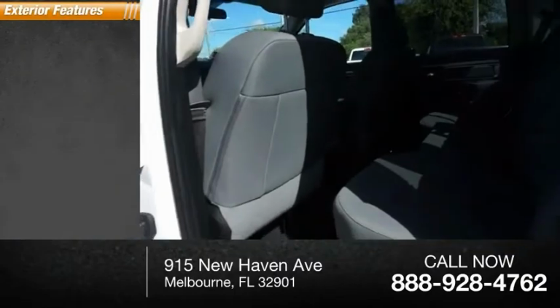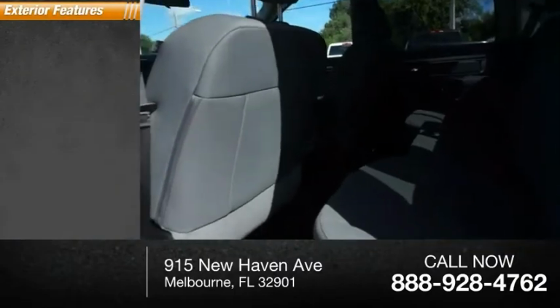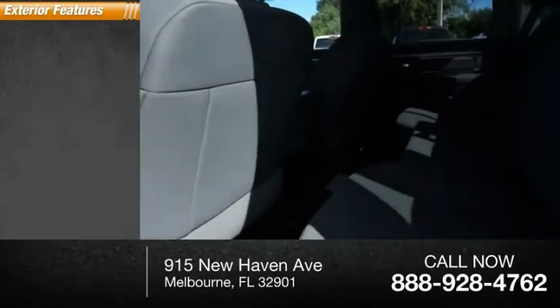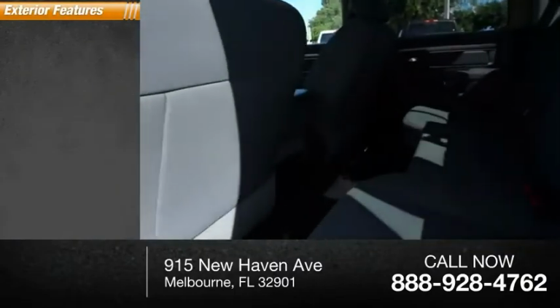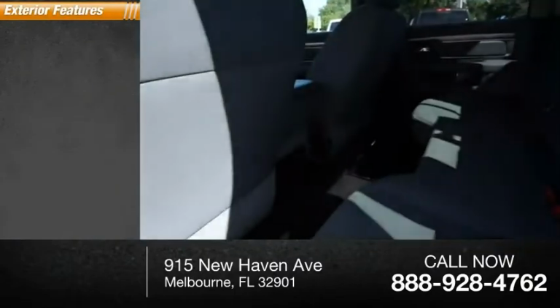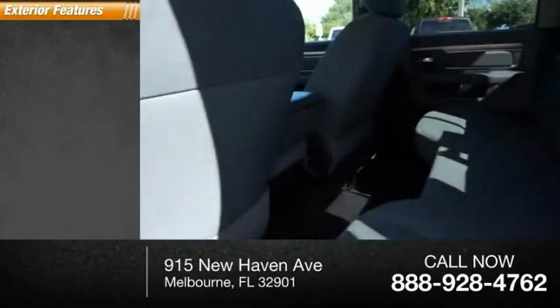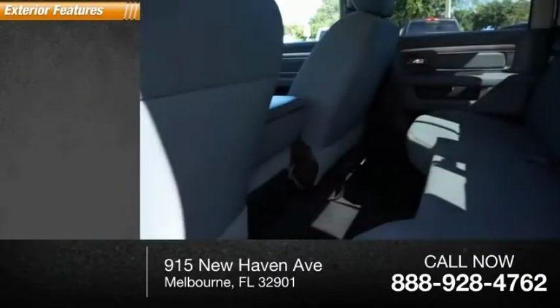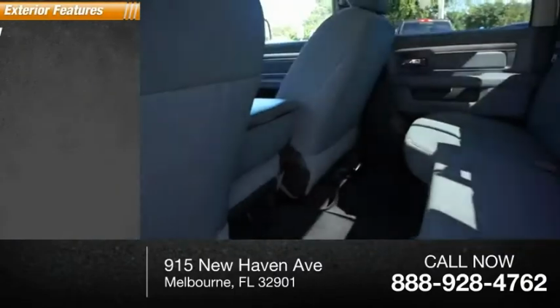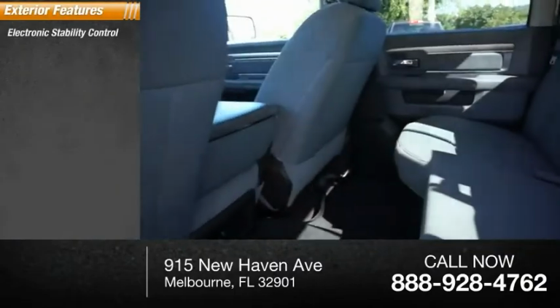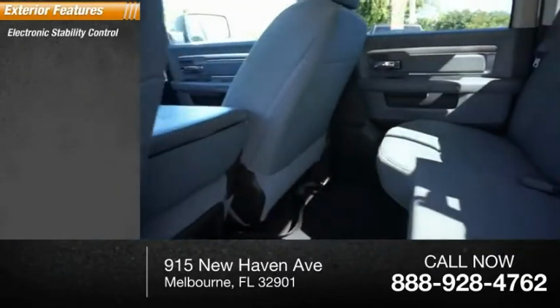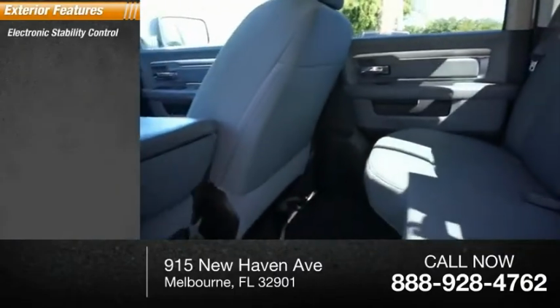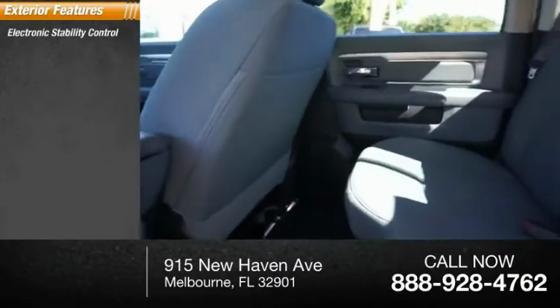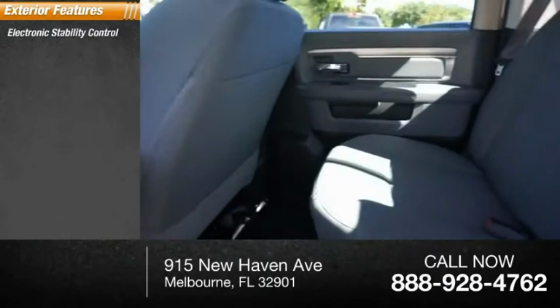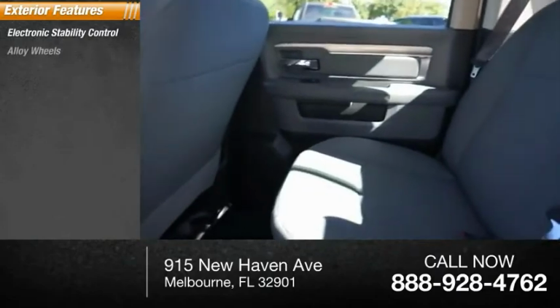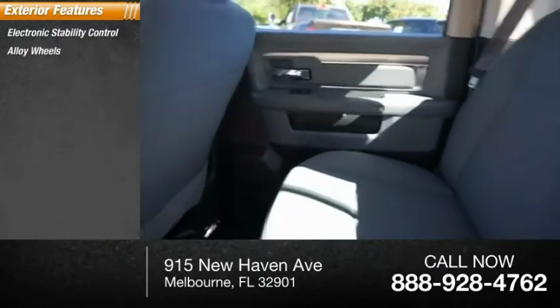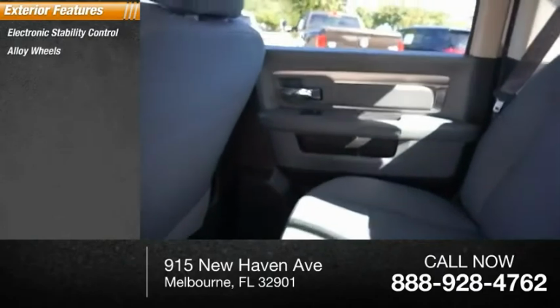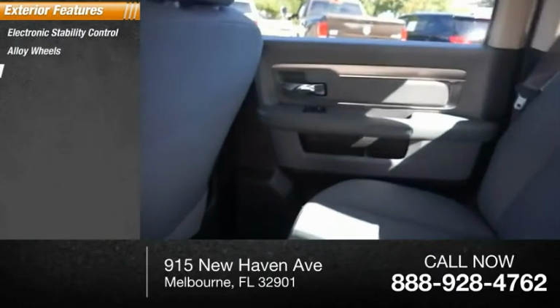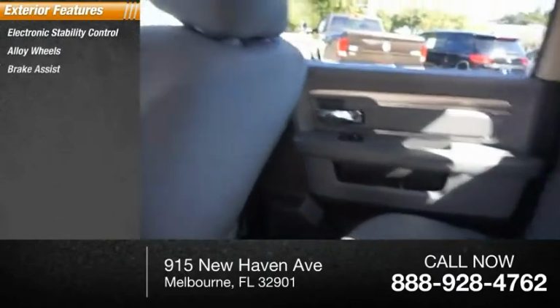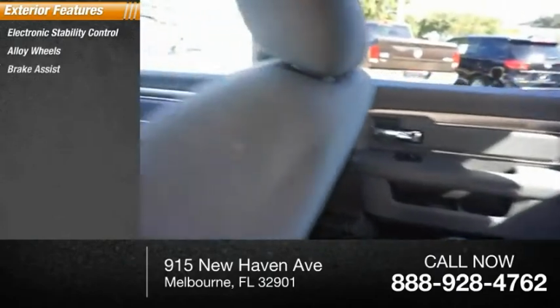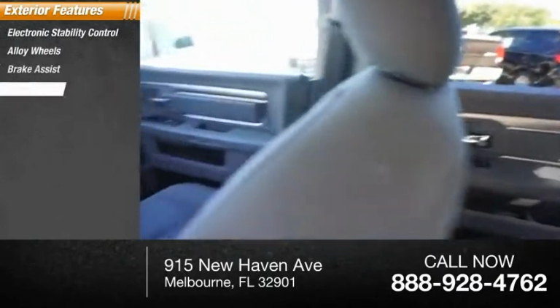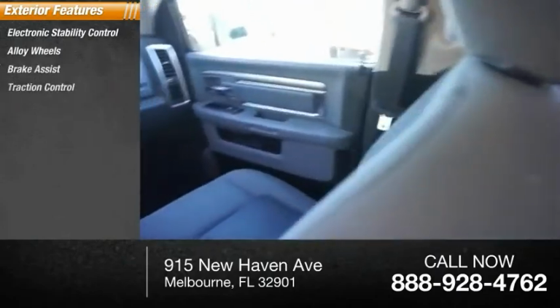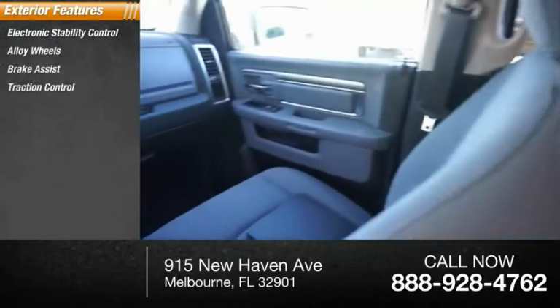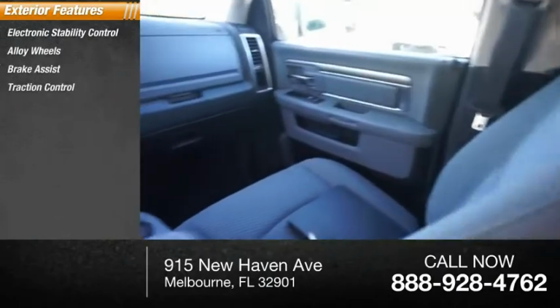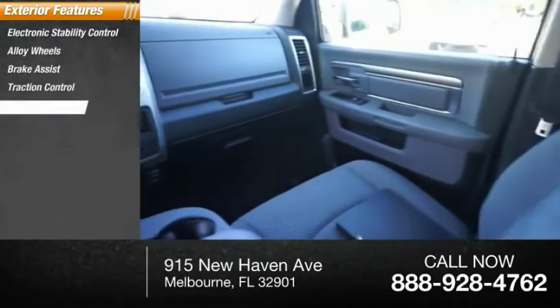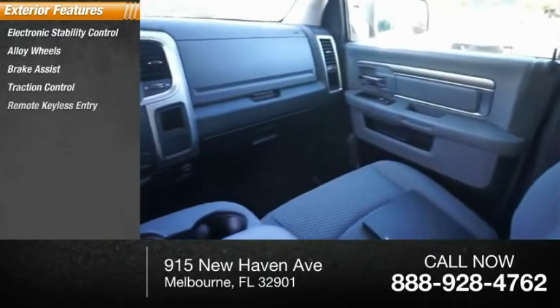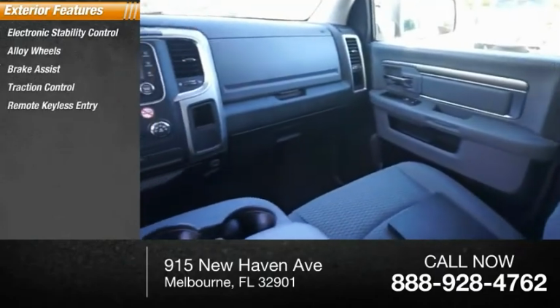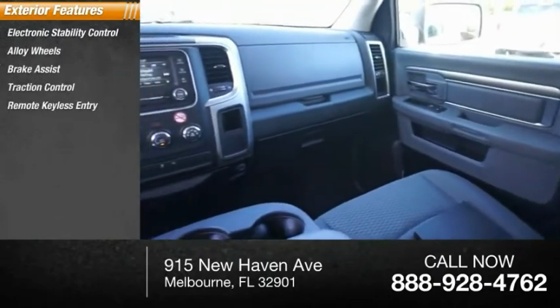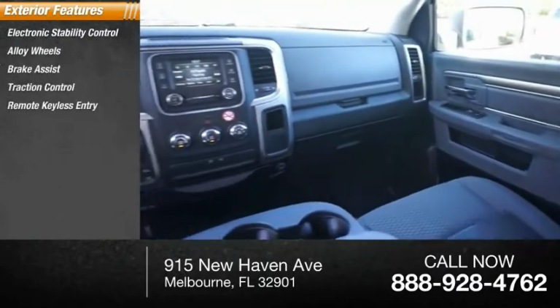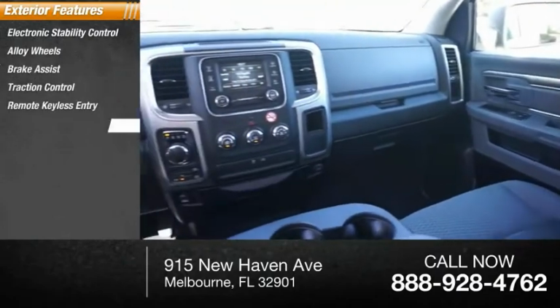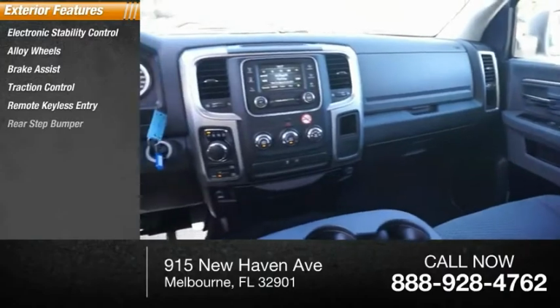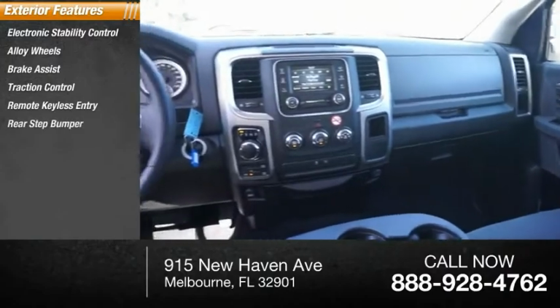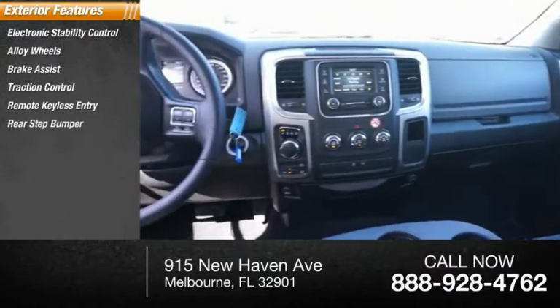Here are some of this vehicle's great options: electronic stability control, alloy wheels, brake assist, traction control, remote keyless entry, rear step bumper.